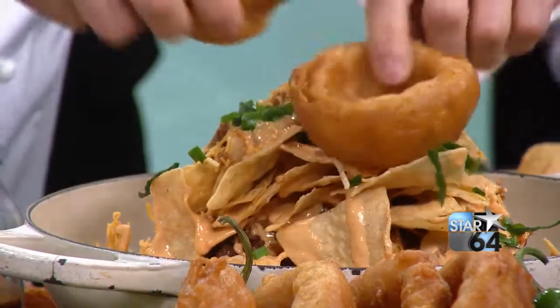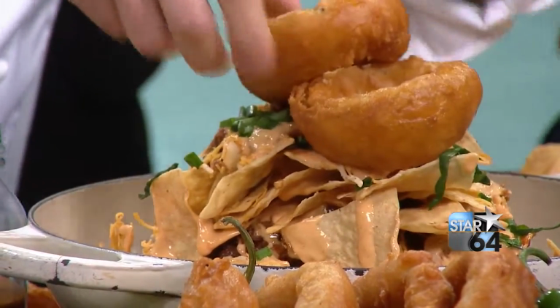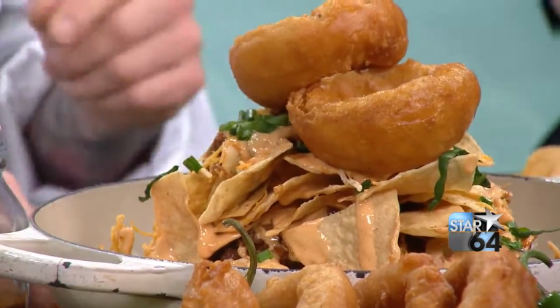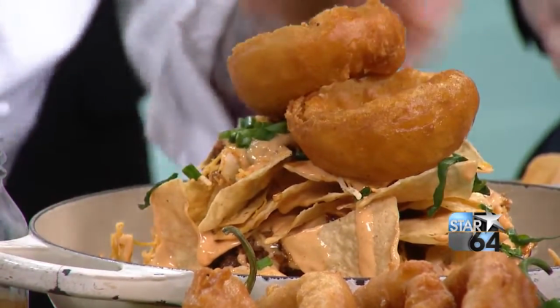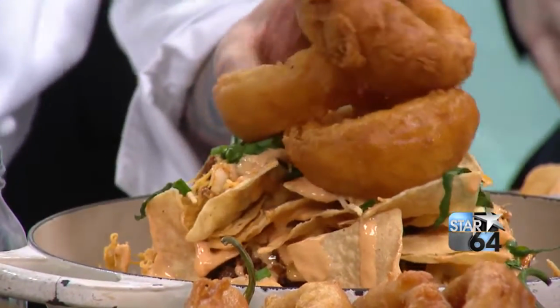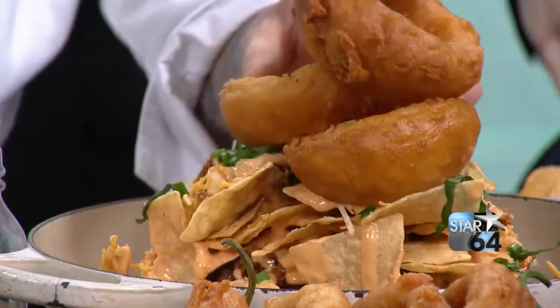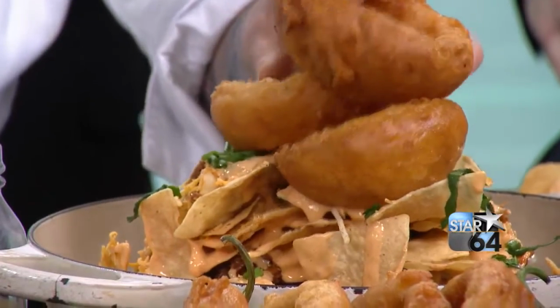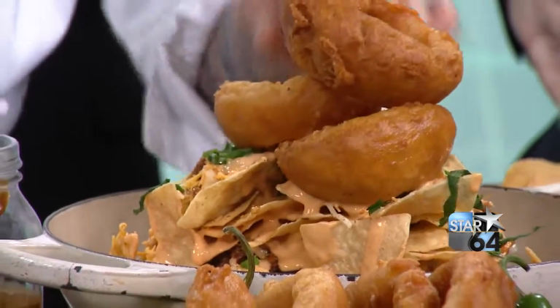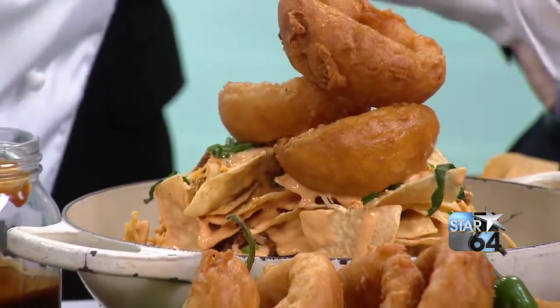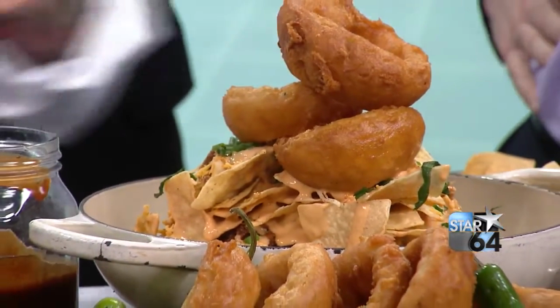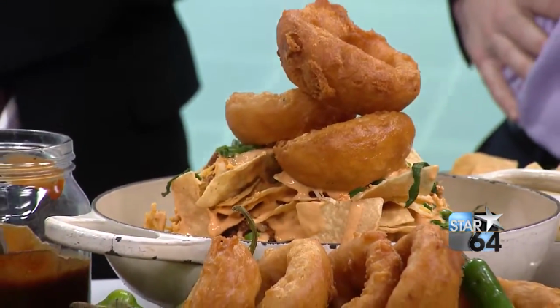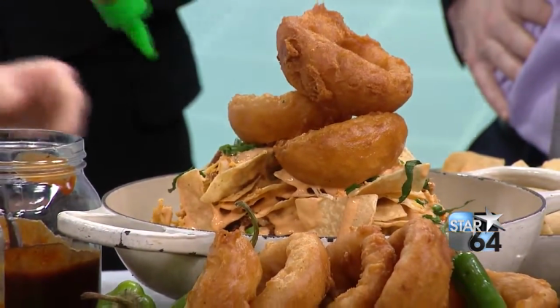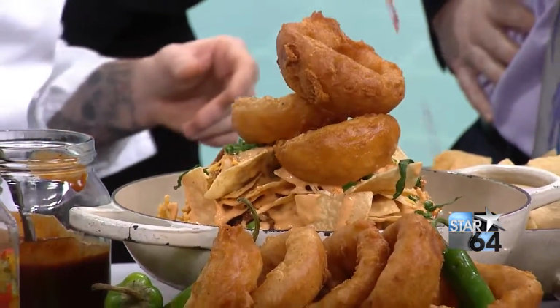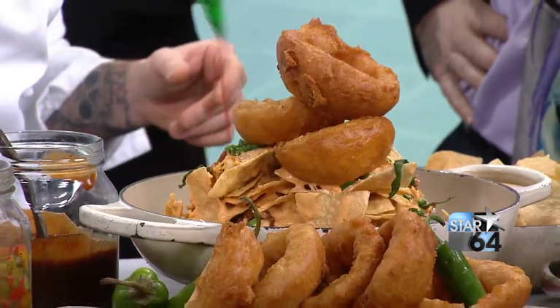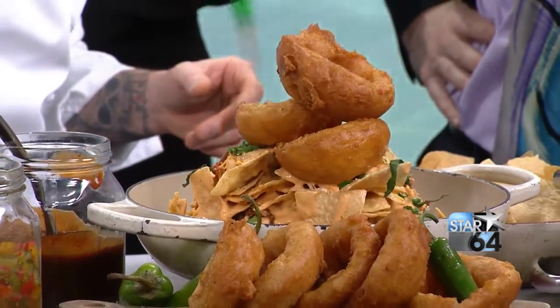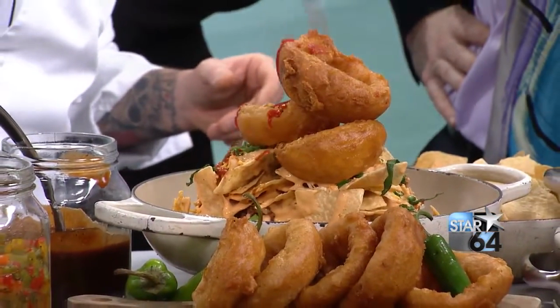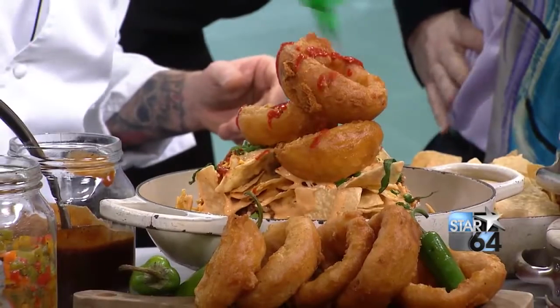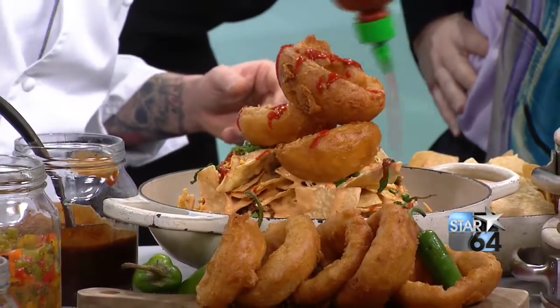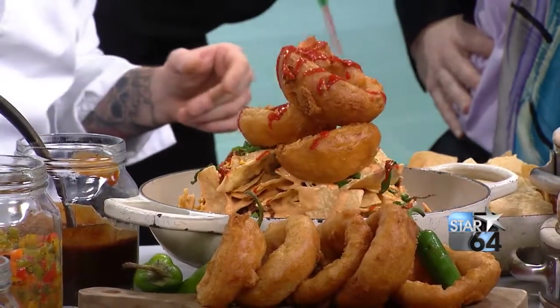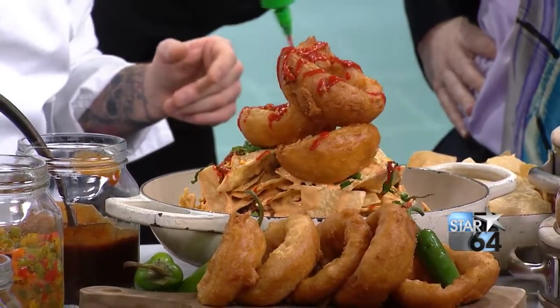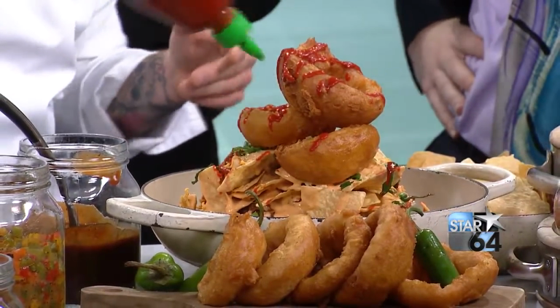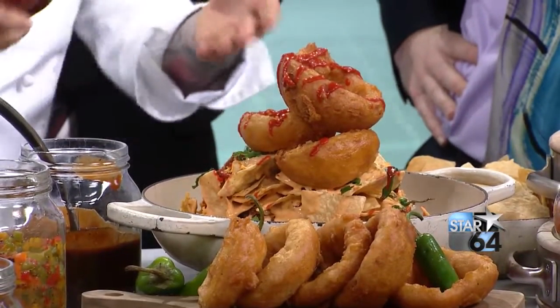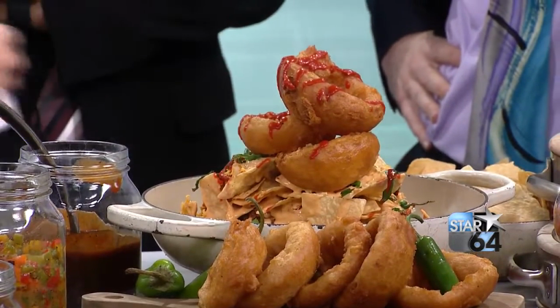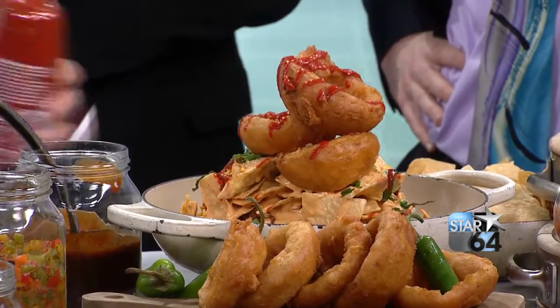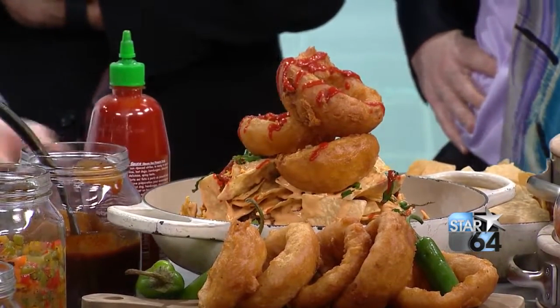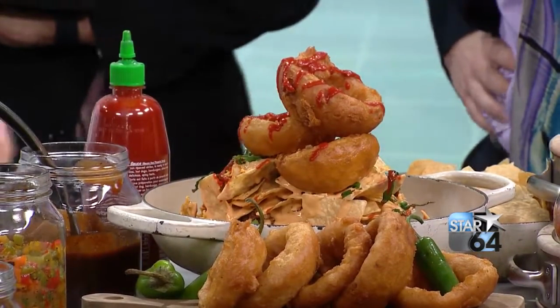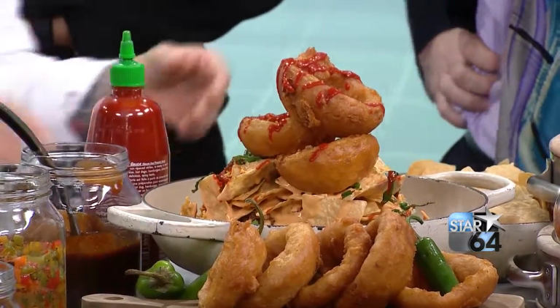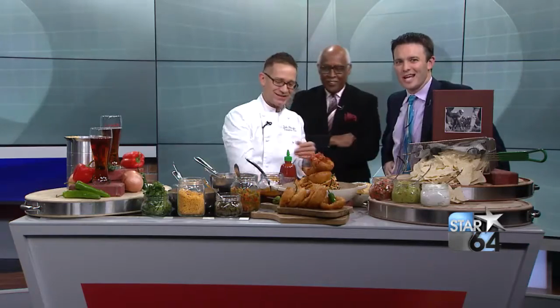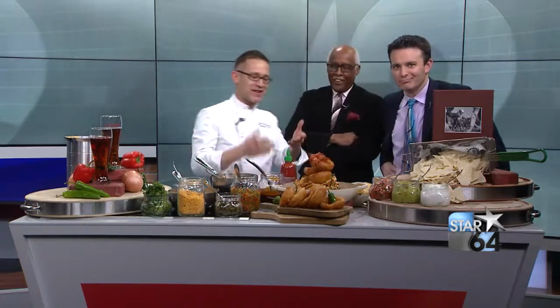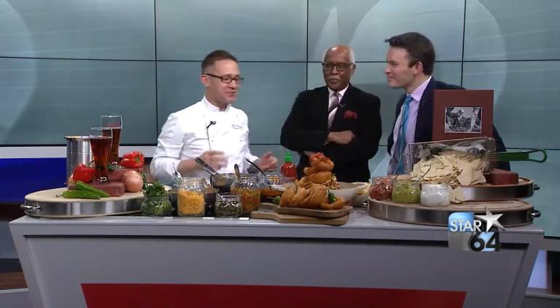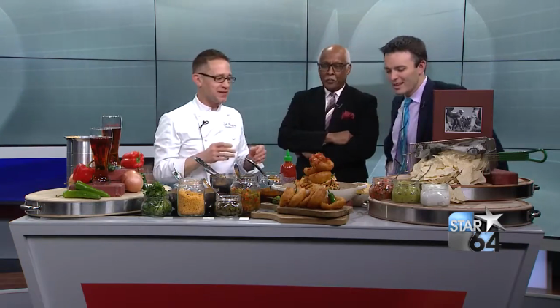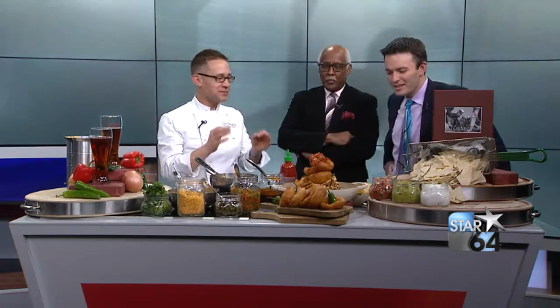We're going to top it with some beautiful fried onion rings. It lifted and it separated — look at it, it's like a miracle! Just like a painter with the canvas. Isn't it beautiful? It is beautiful.